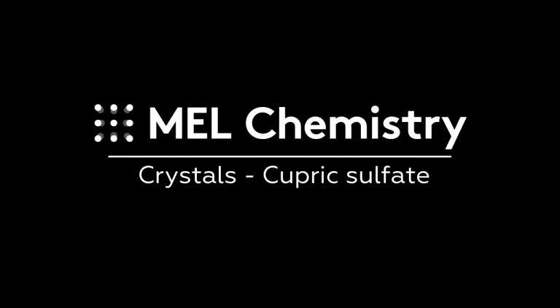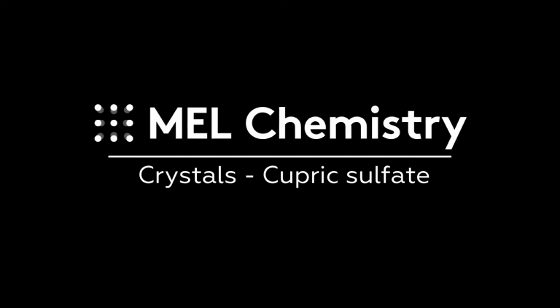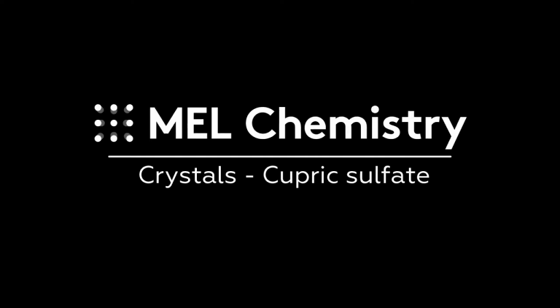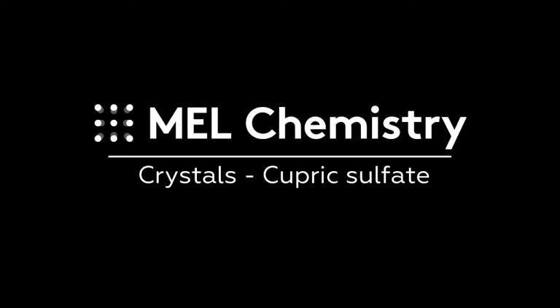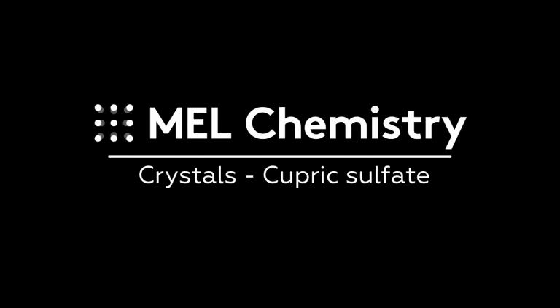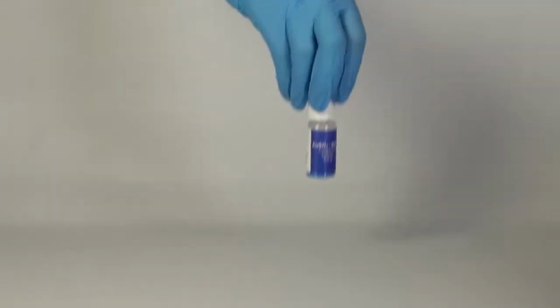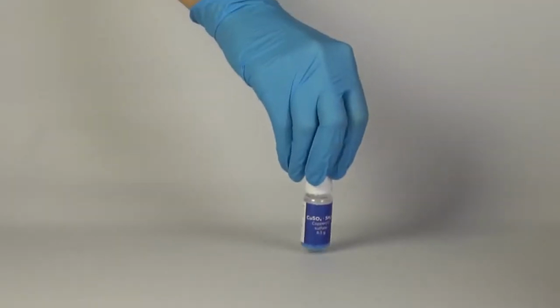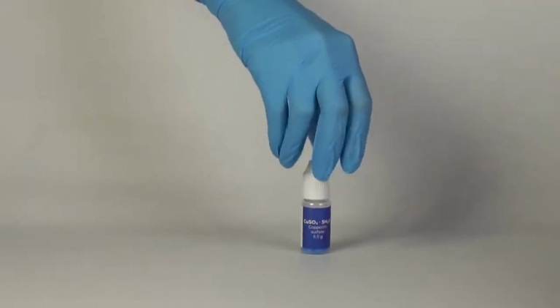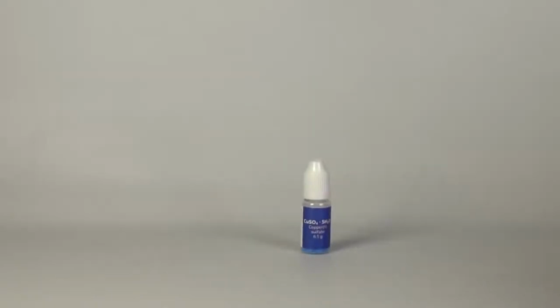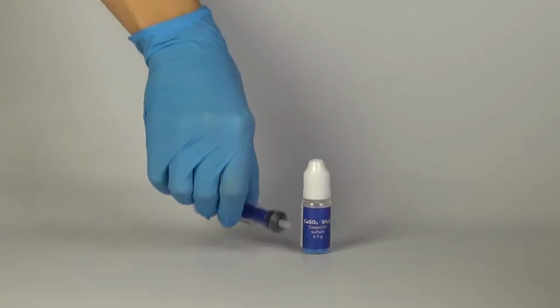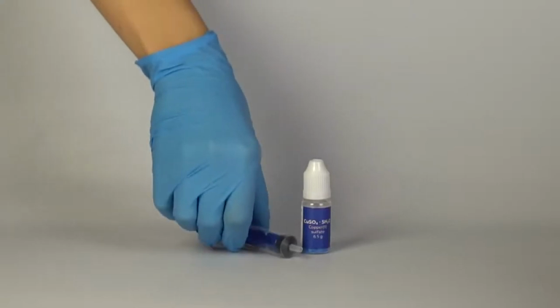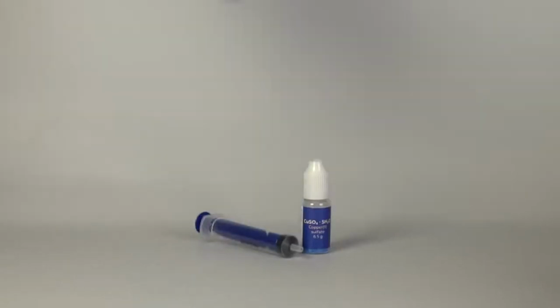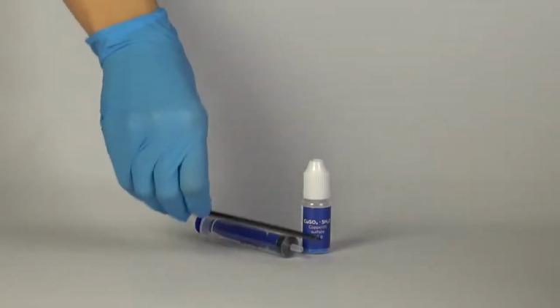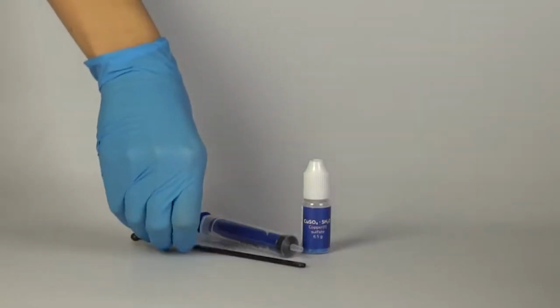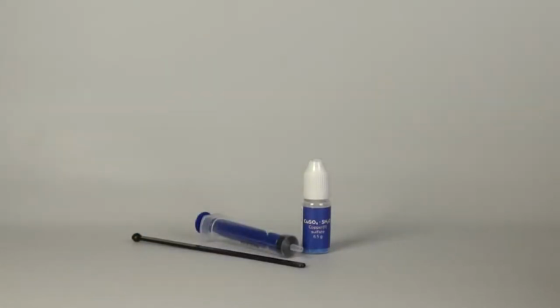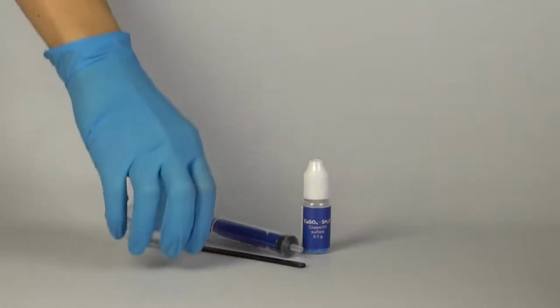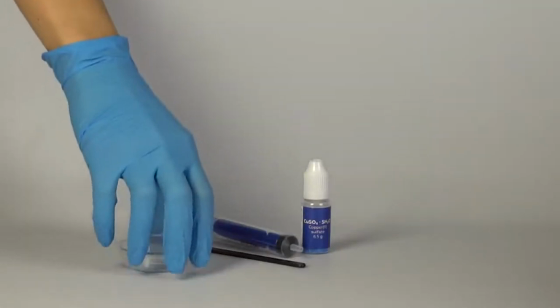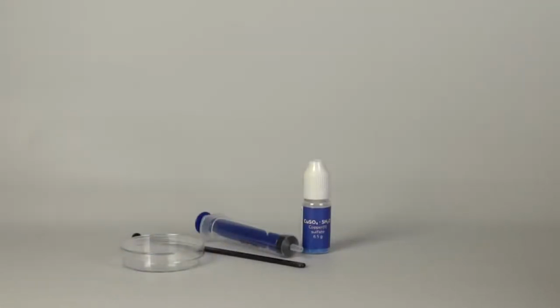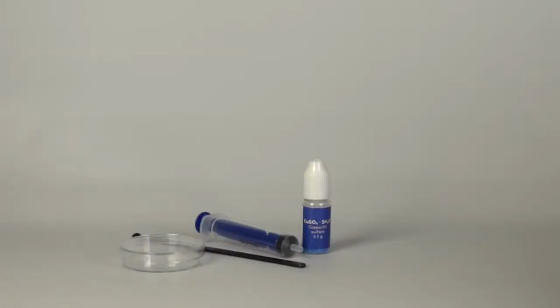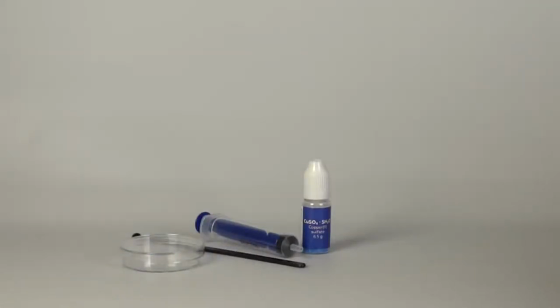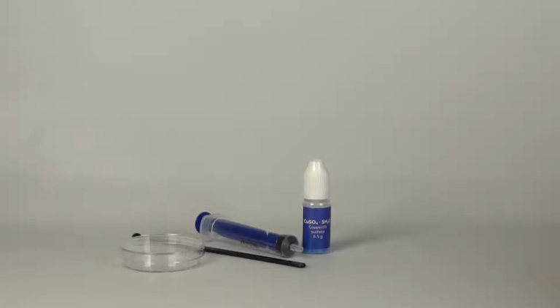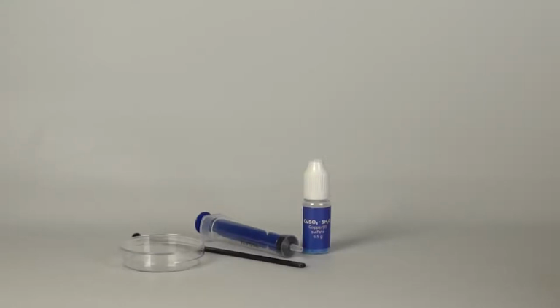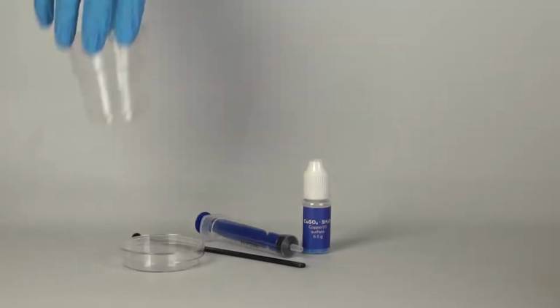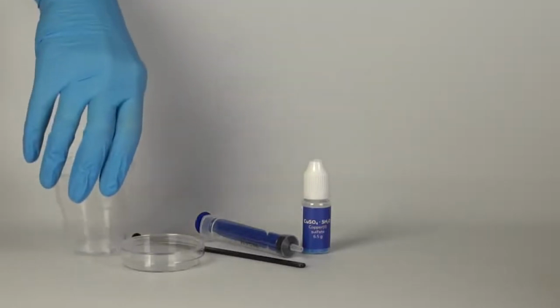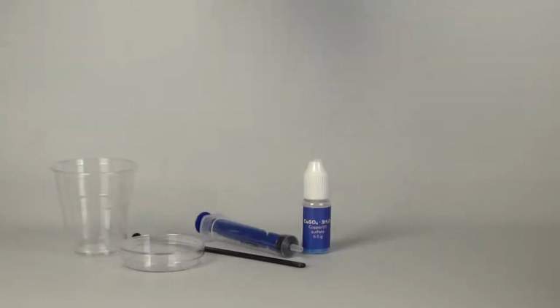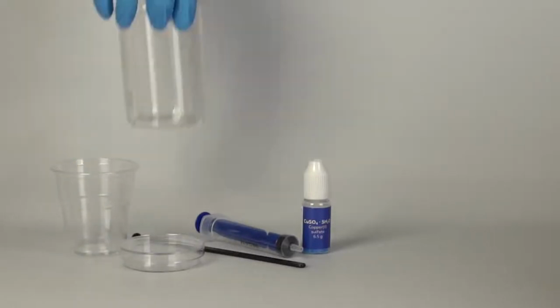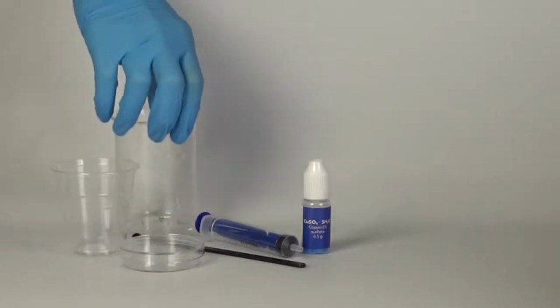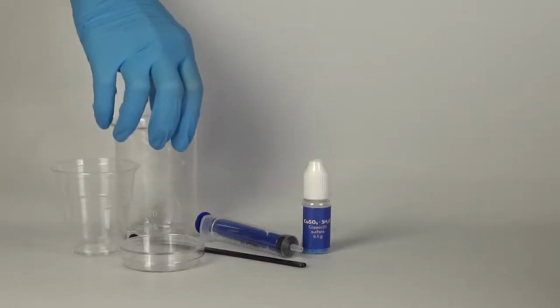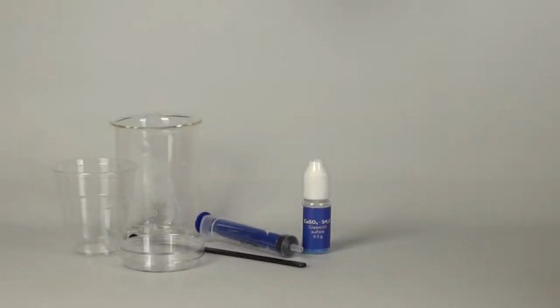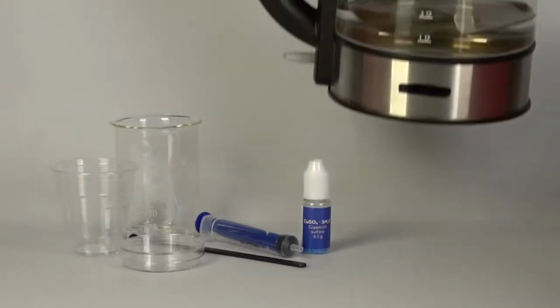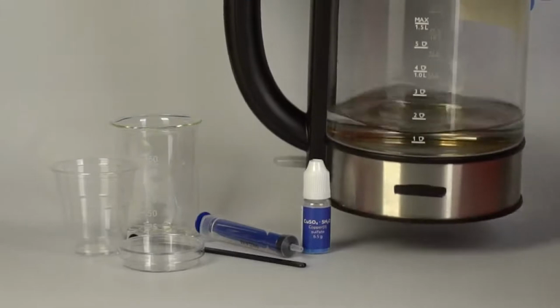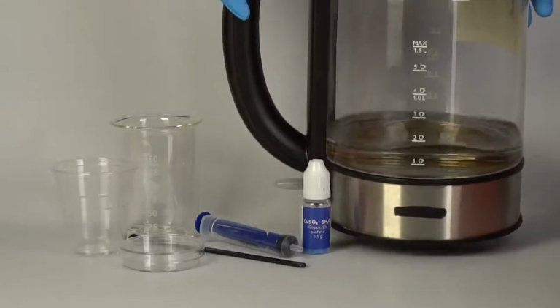For the cupric sulfate experiment, you'll need copper sulfate, a syringe without a needle, a plastic rod, and a petri dish. From the starter kit, take a disposable cup and a beaker. Also, prepare a kettle of boiling water.